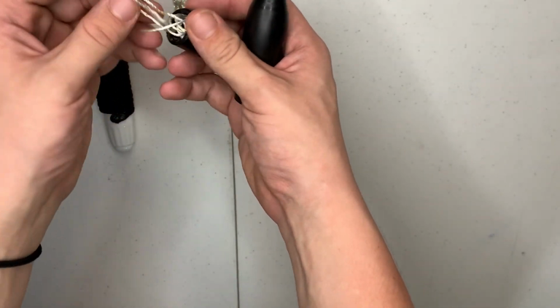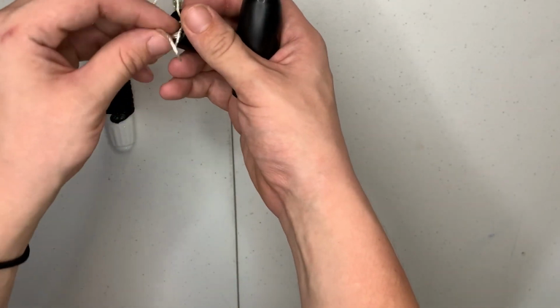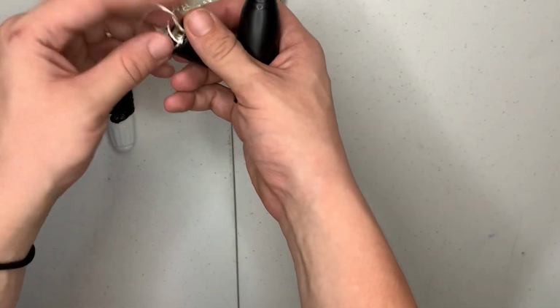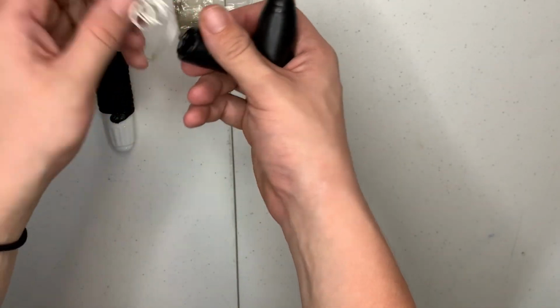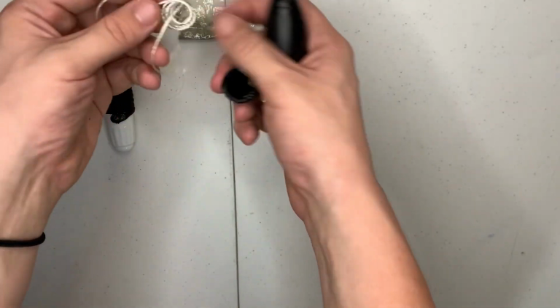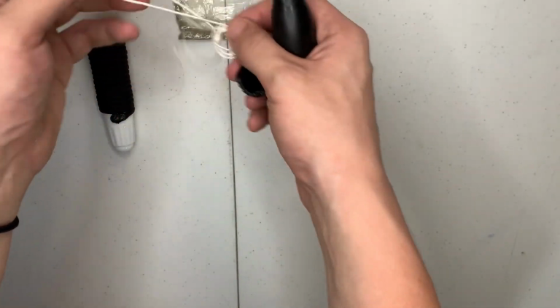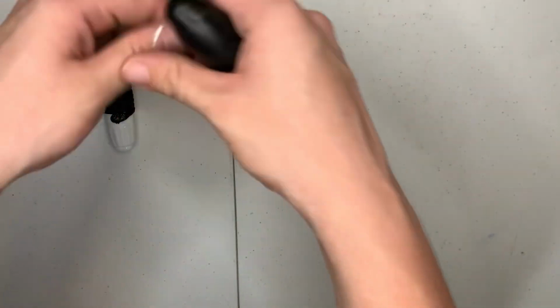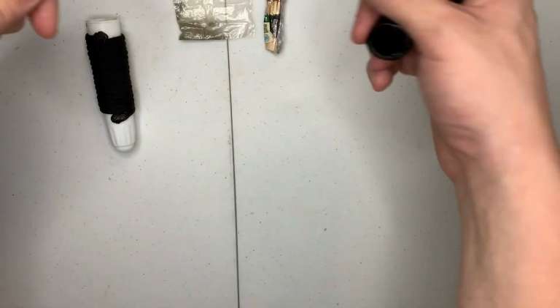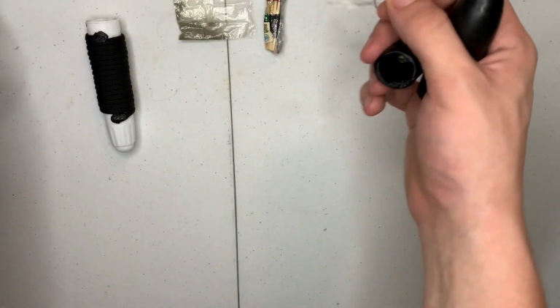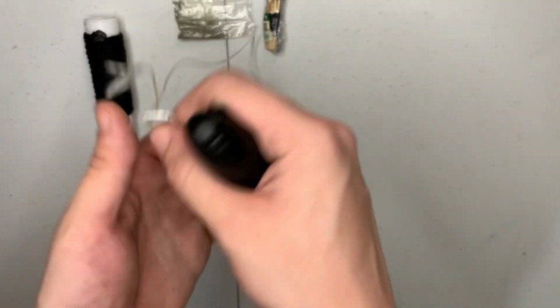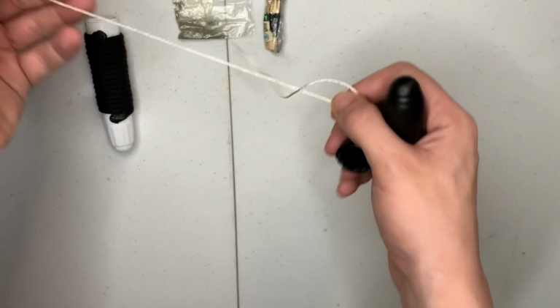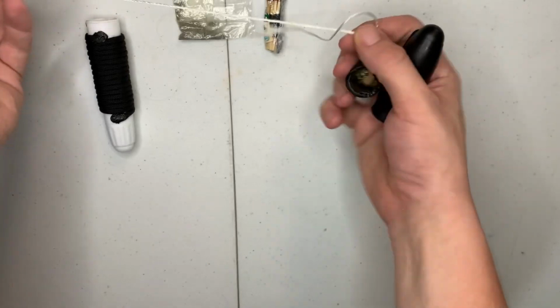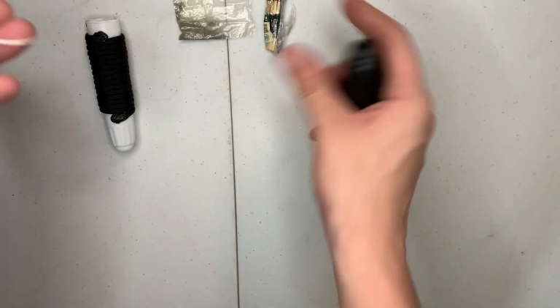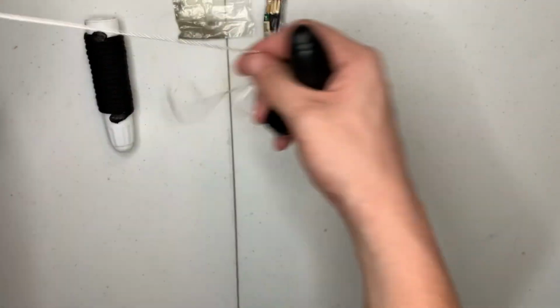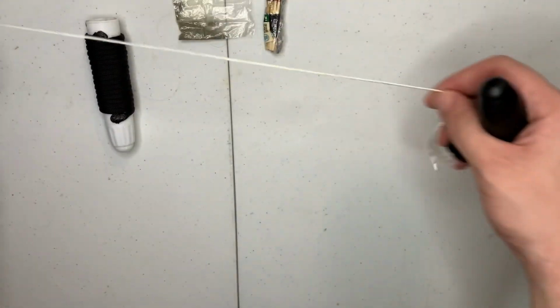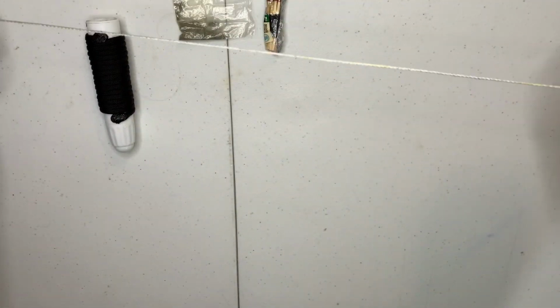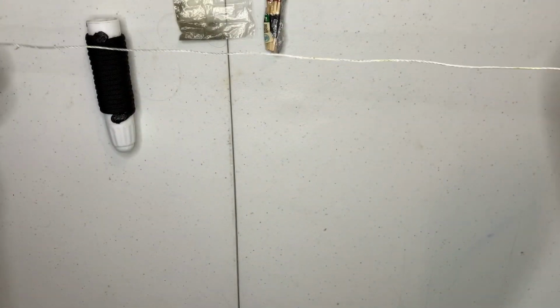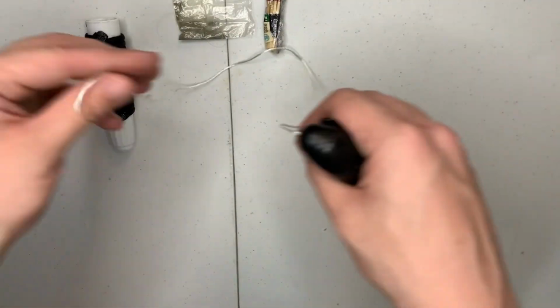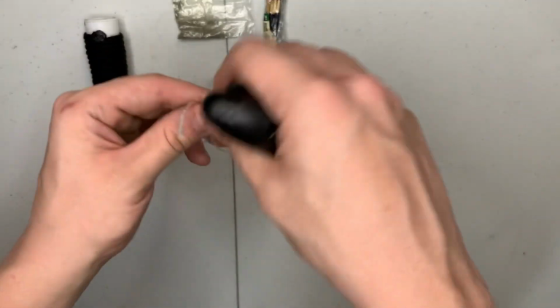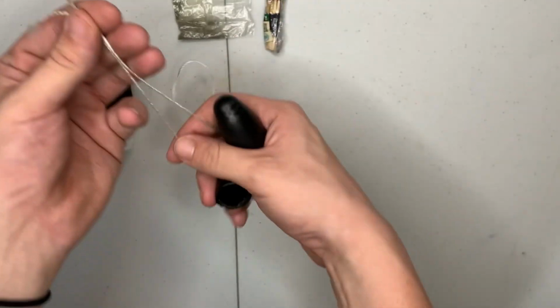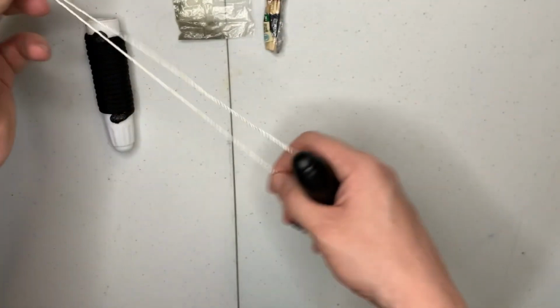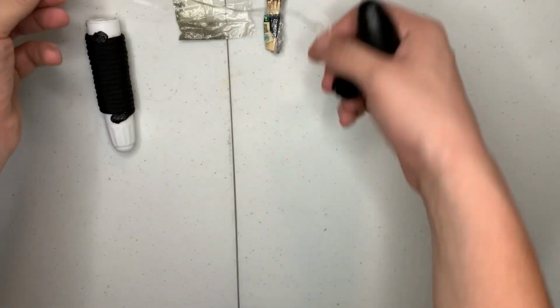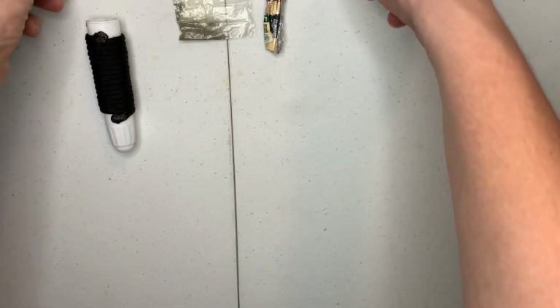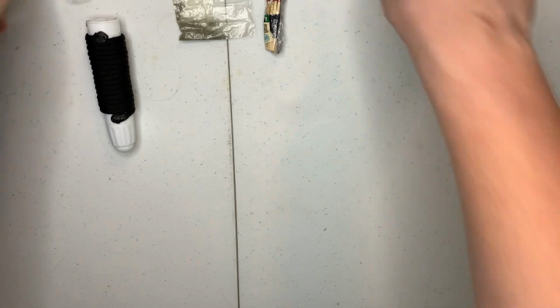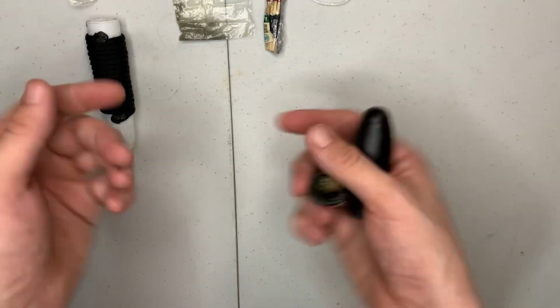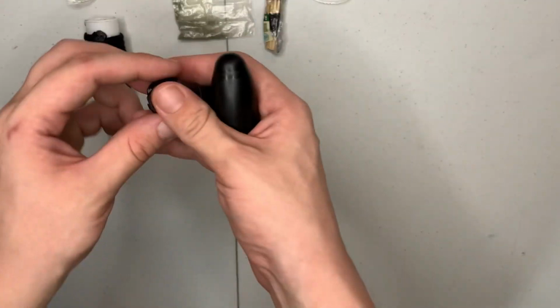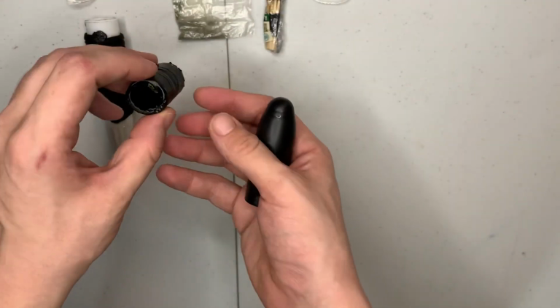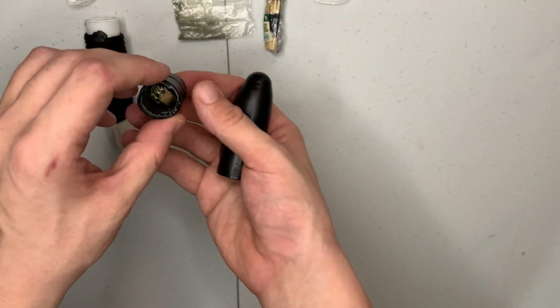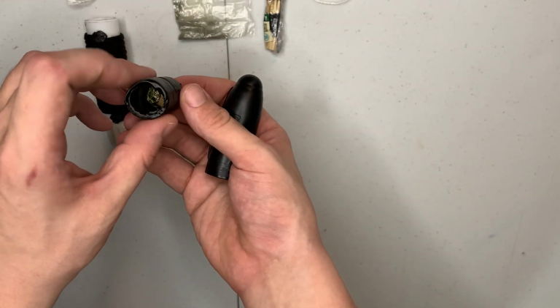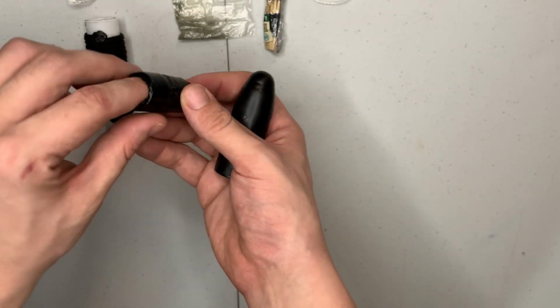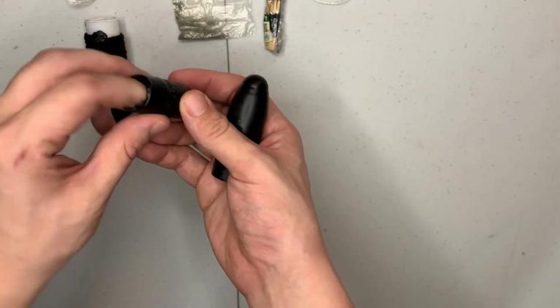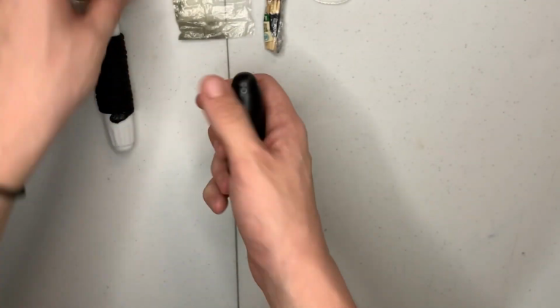Then we got a little bit of extra twine — that's what I call it — about a foot and a half of this. It's always good to have something little just to do a little tie-up or if you need to do some gear.